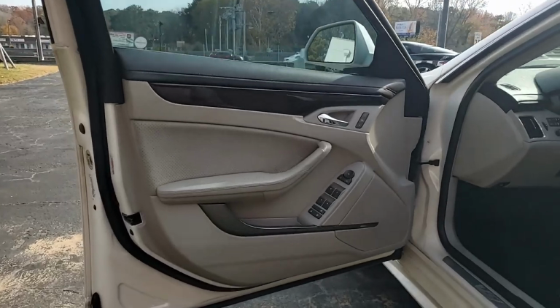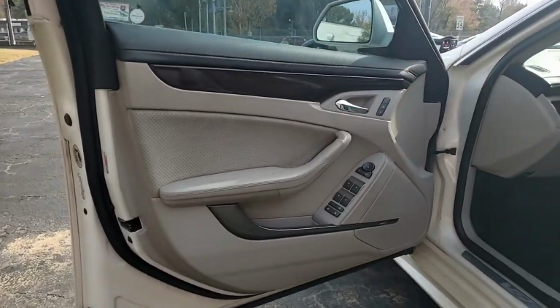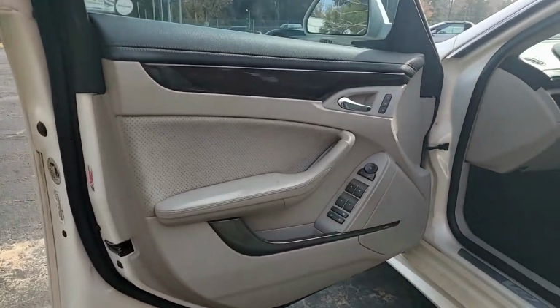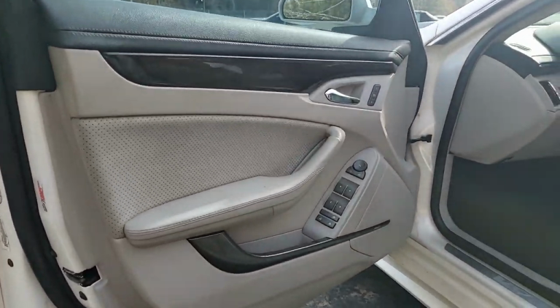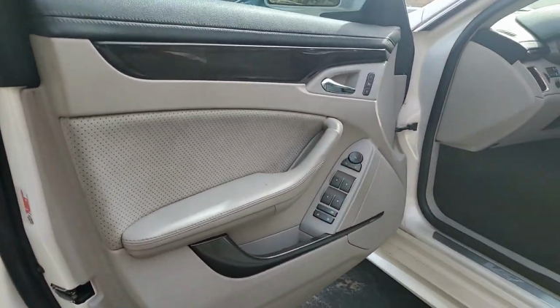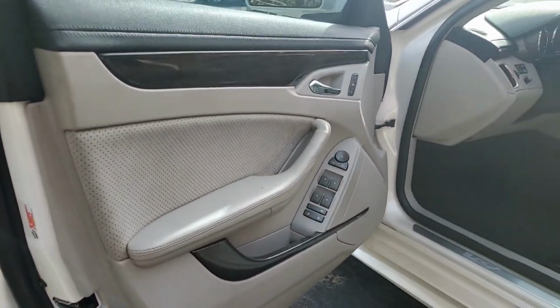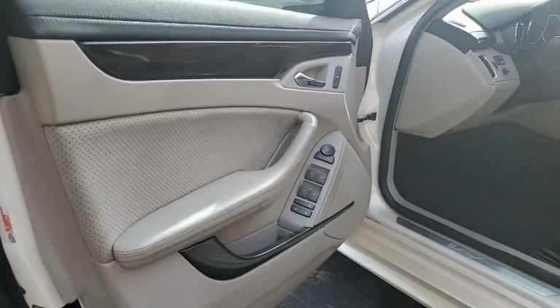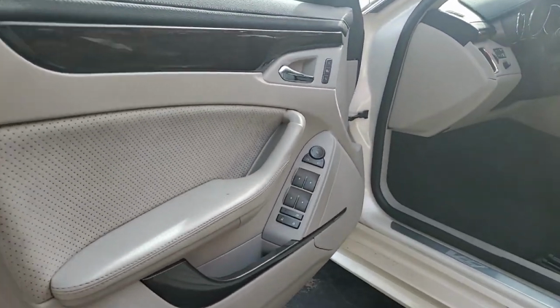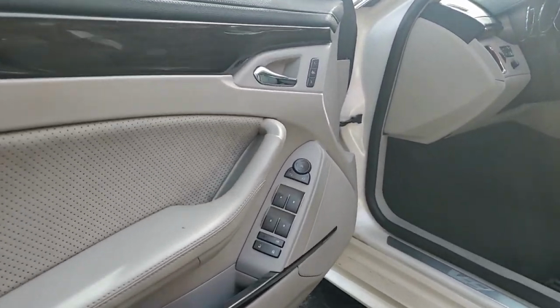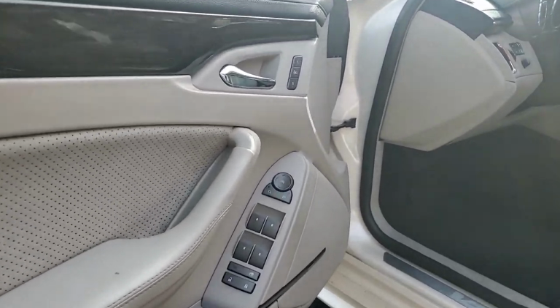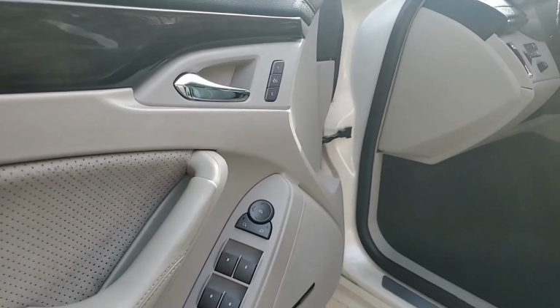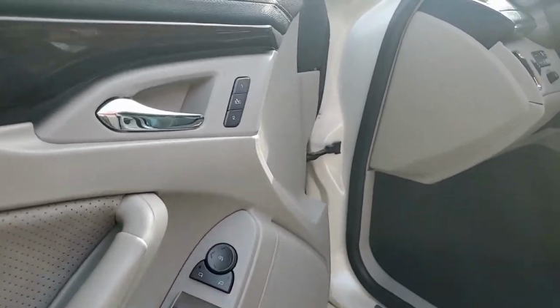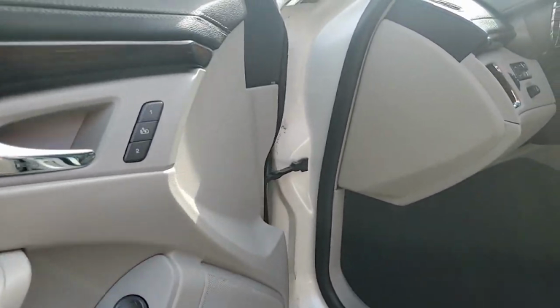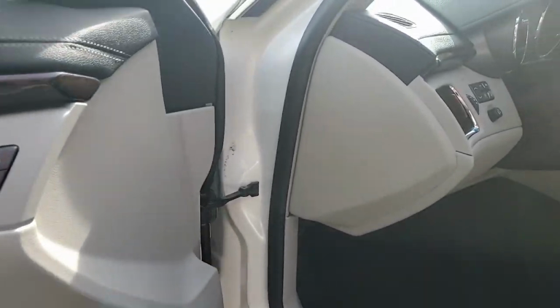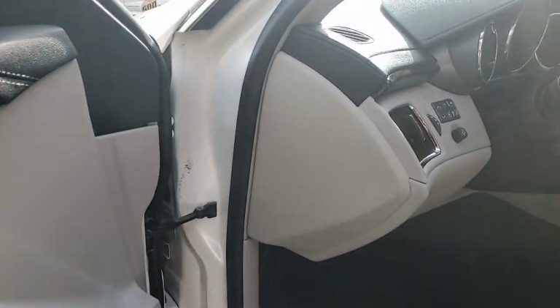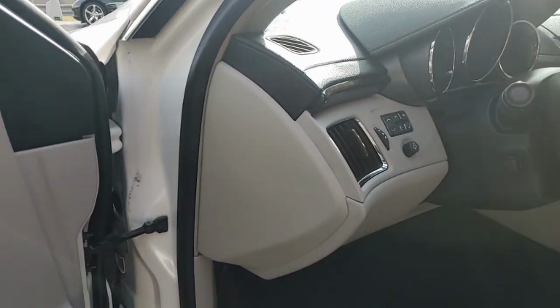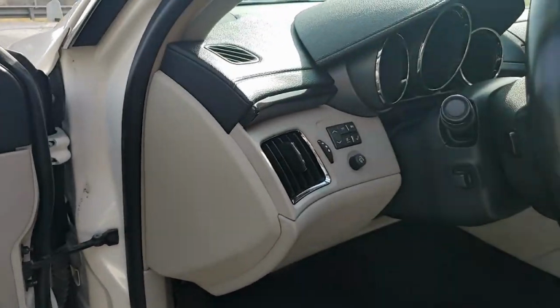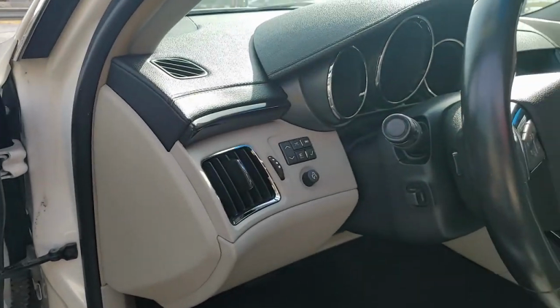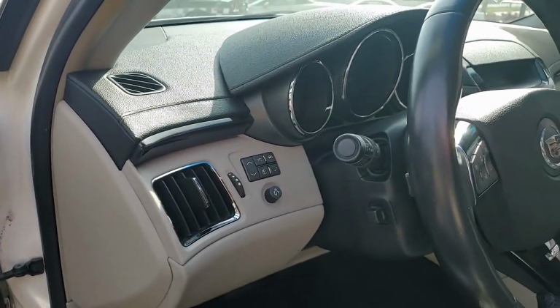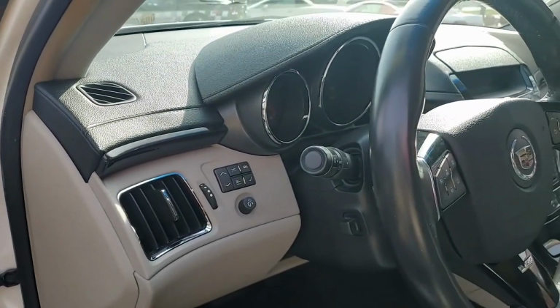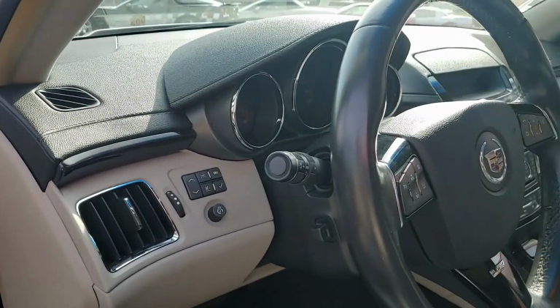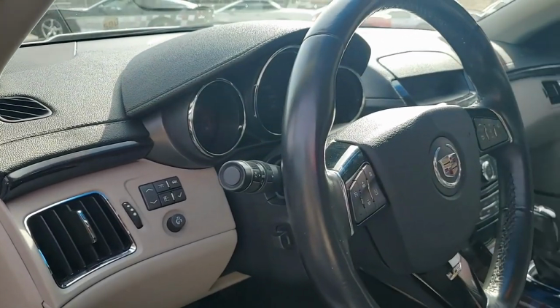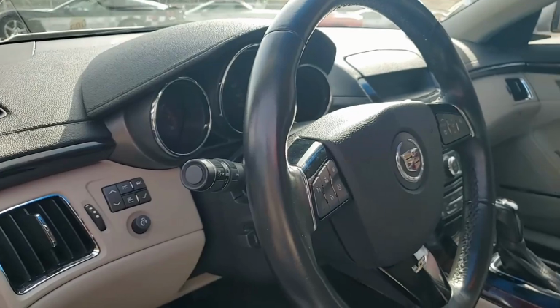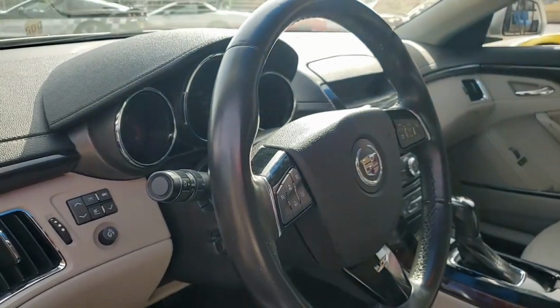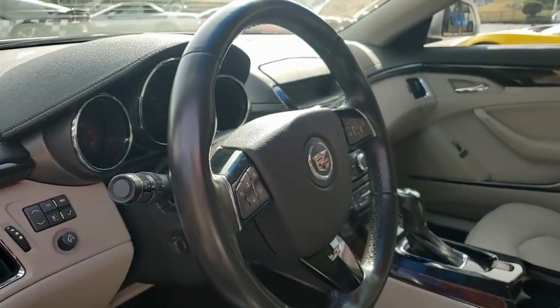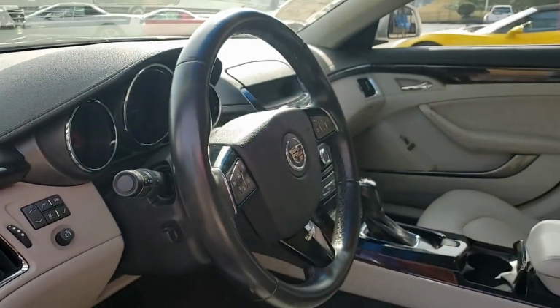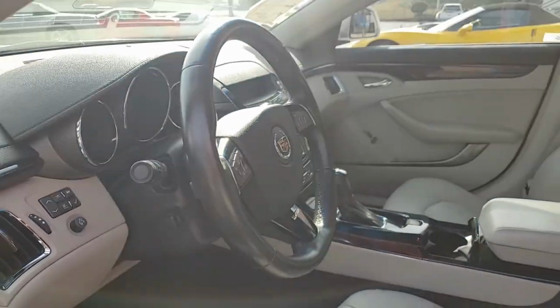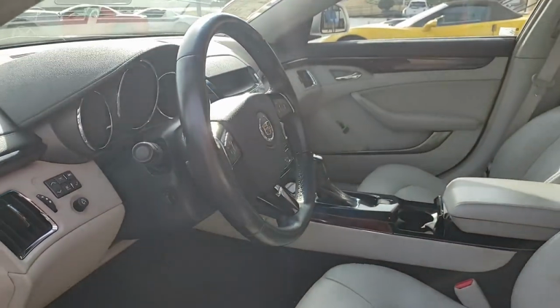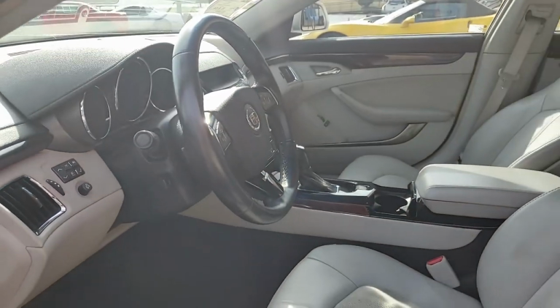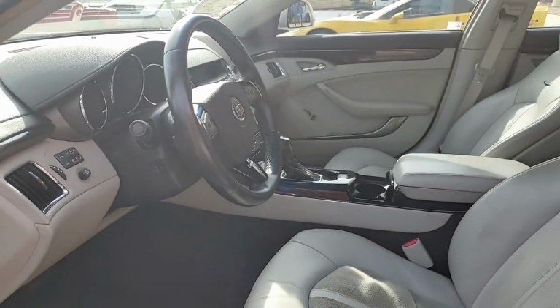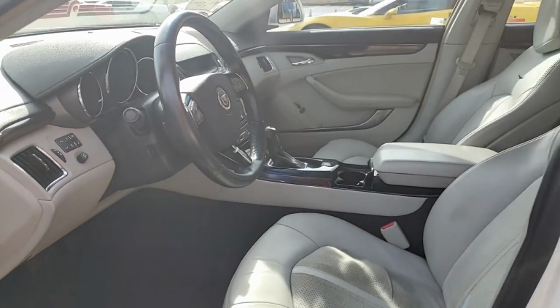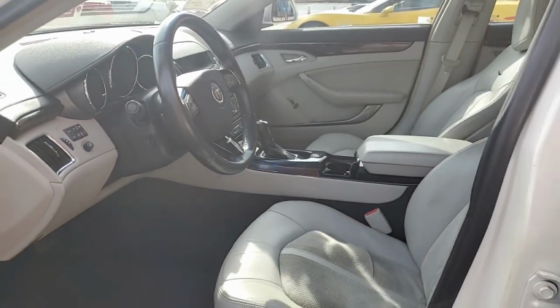Fabulous Bose stereo system with navigation and steering wheel control. It has the rear view camera, OnStar, dual zone electronic climate control, HID headlights, fog lamps, power windows — everything on this car is power. It has ABS, traction control, and stability control.